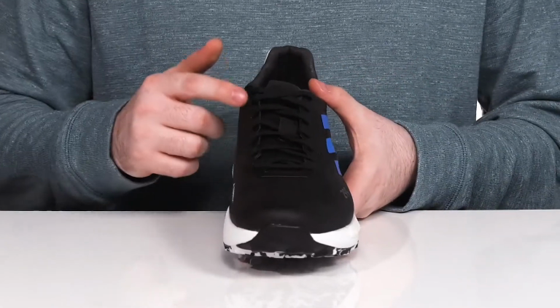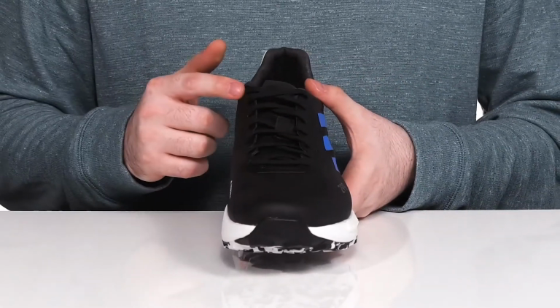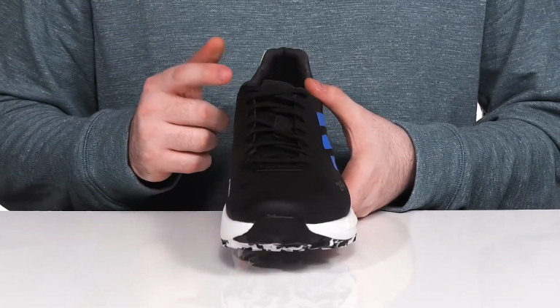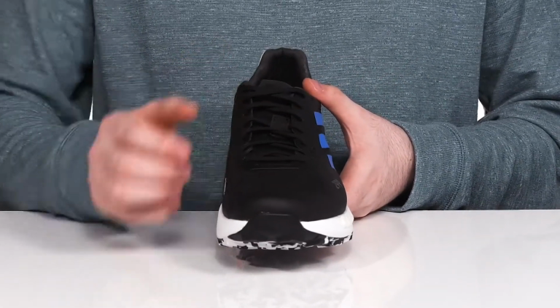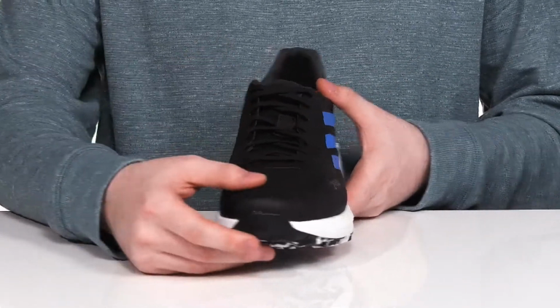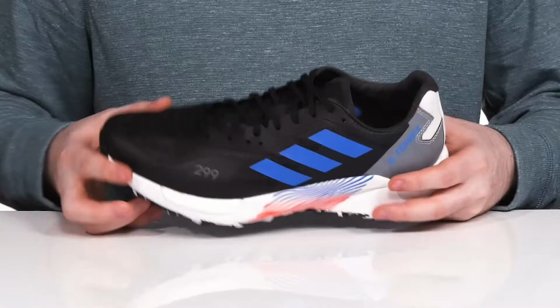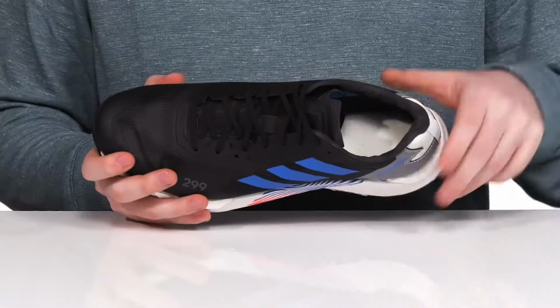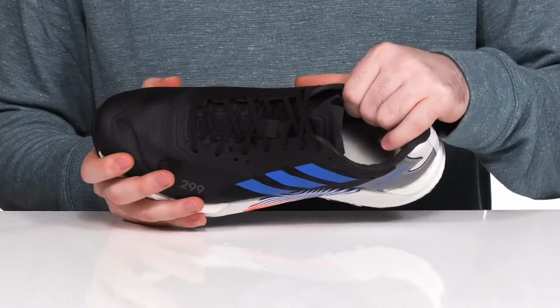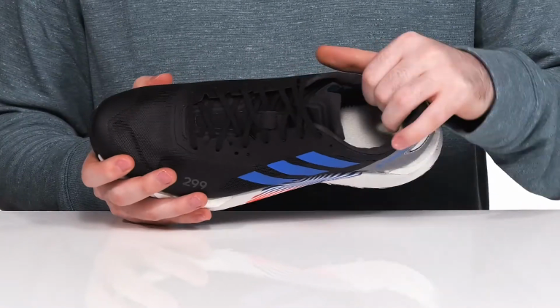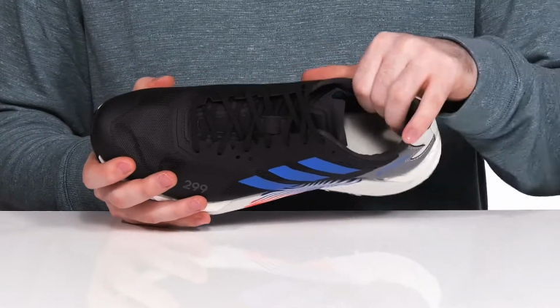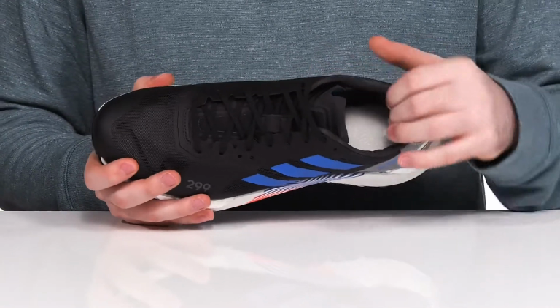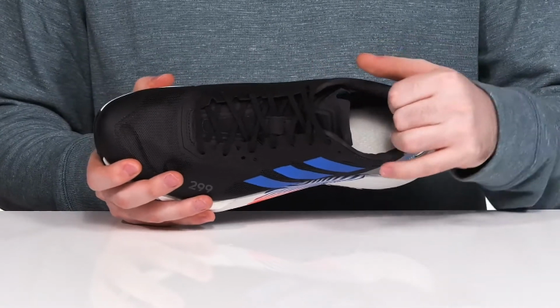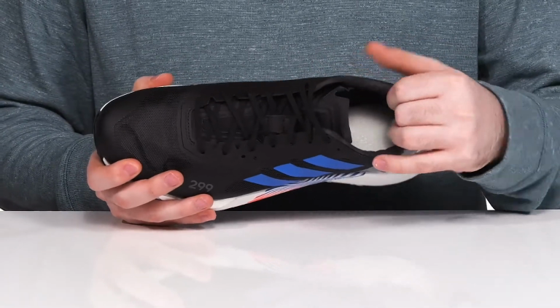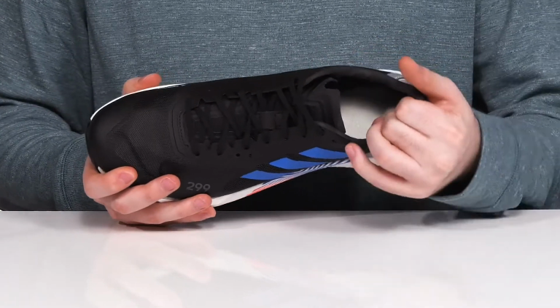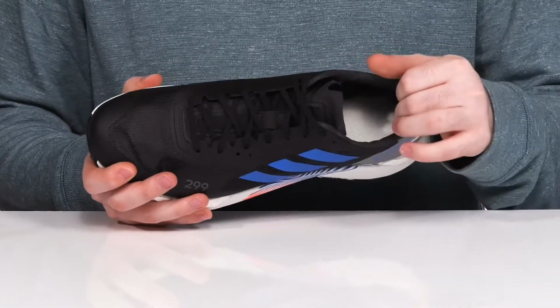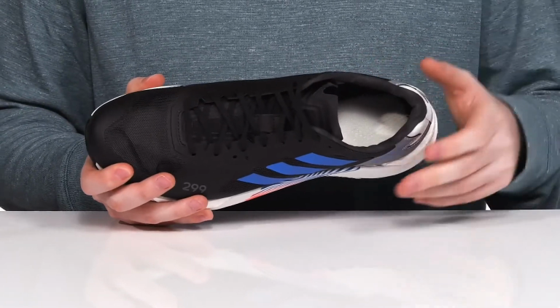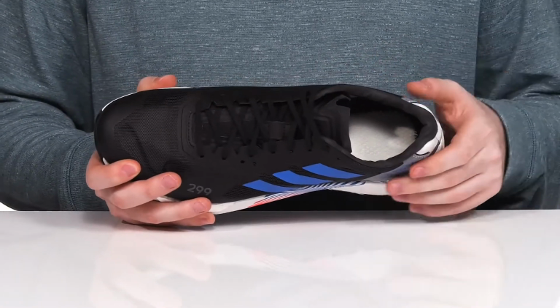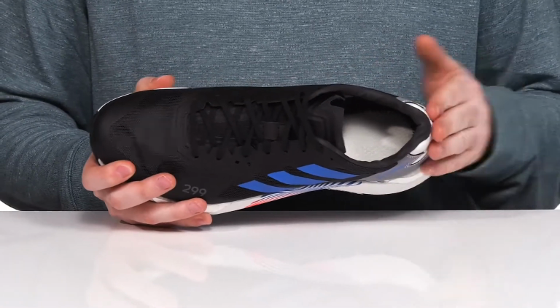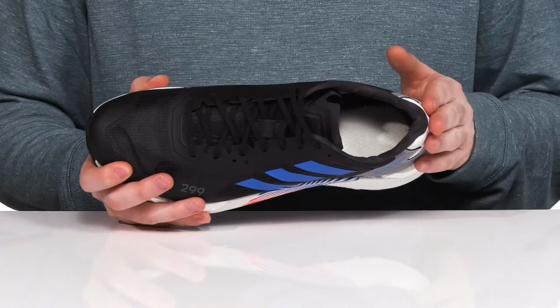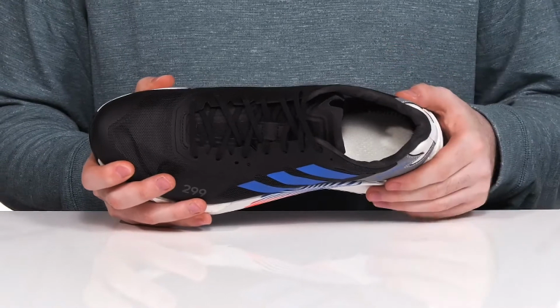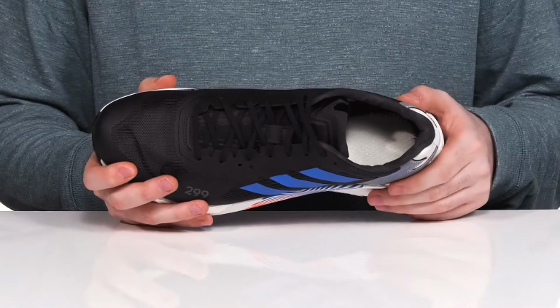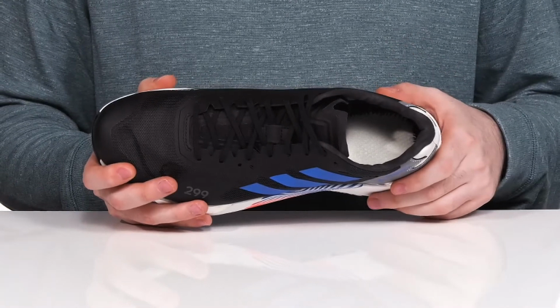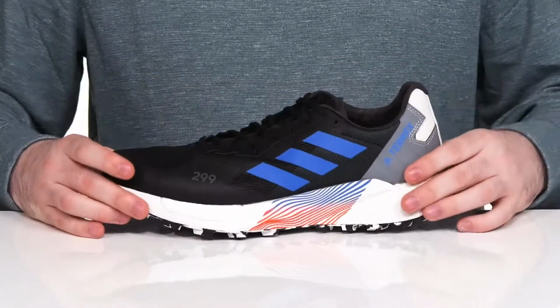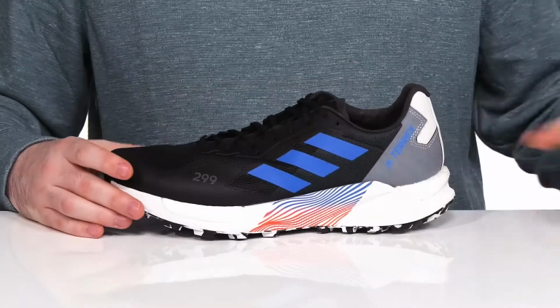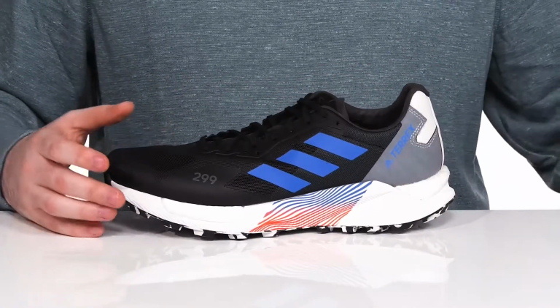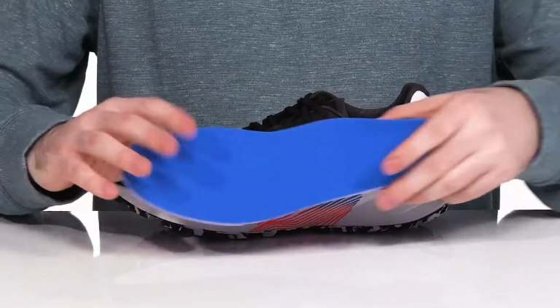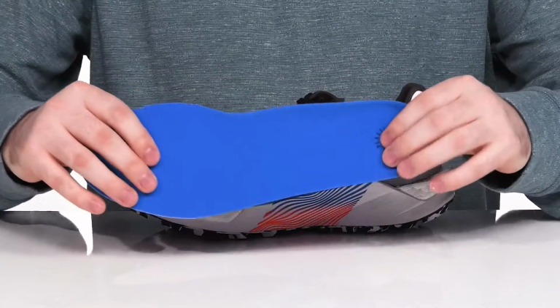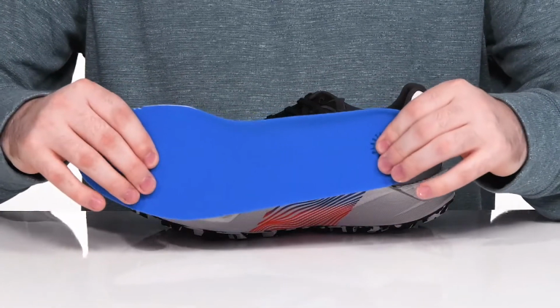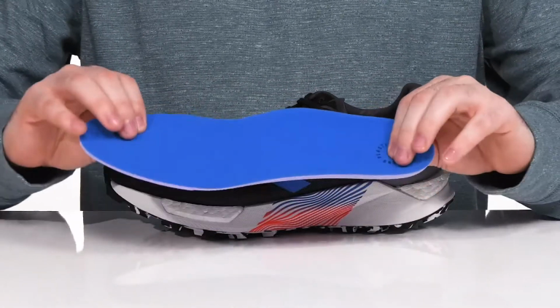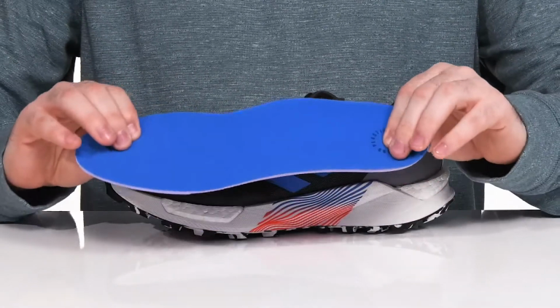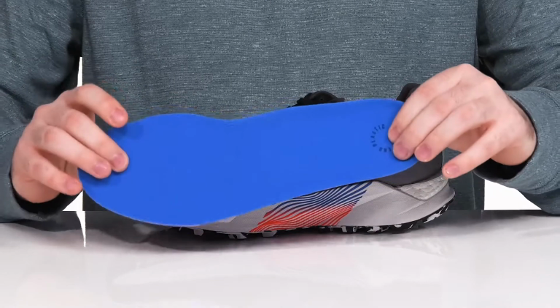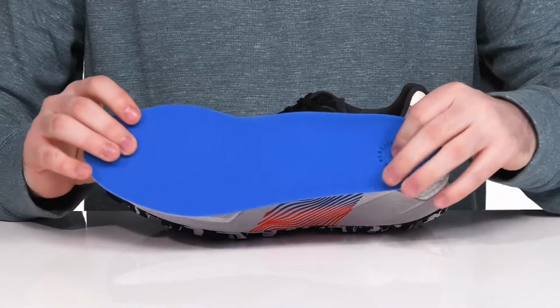It features a traditional lace-up for a secure fit. The inside lining is very airy and supportive, especially in the ankle, with lots of foam there to give you a lockdown fit. It comes with a removable foam footbed to give you even more support with every step.